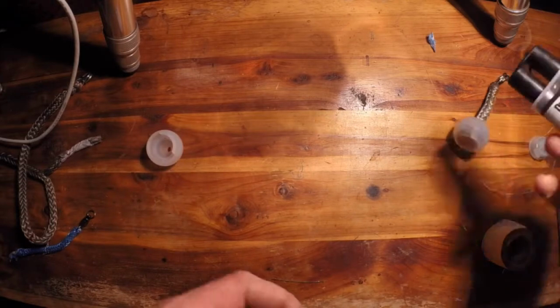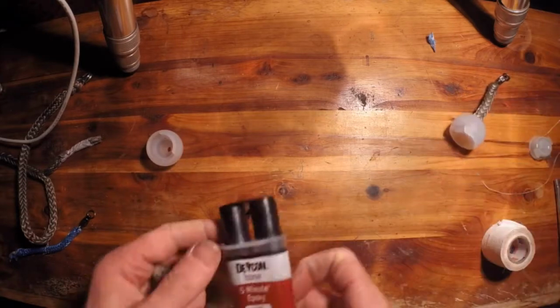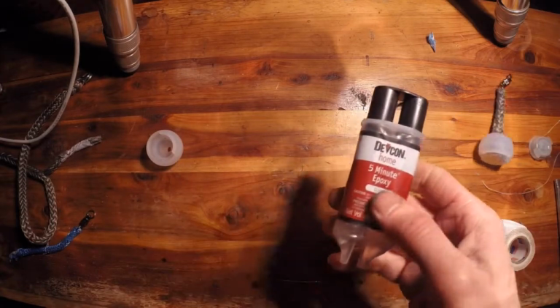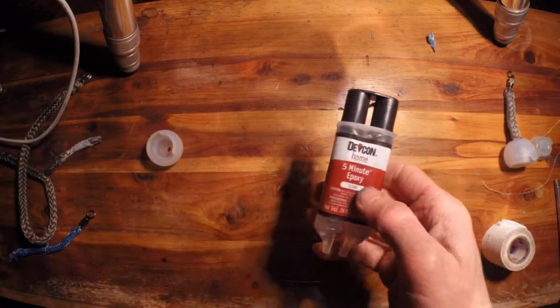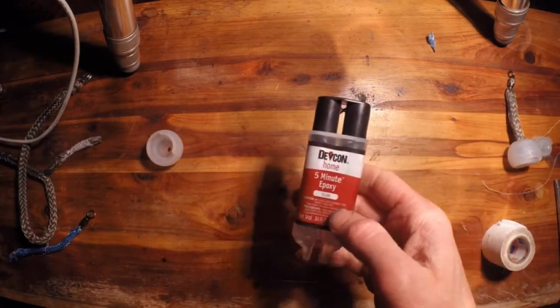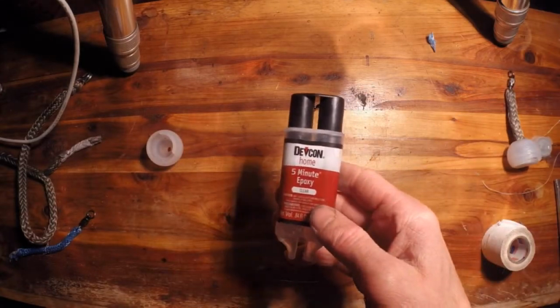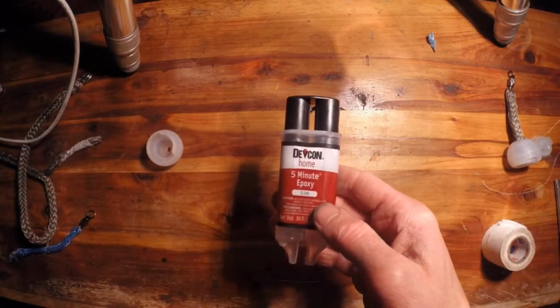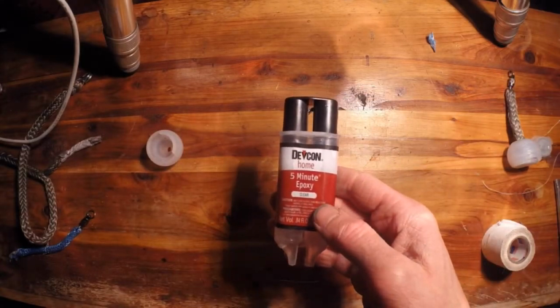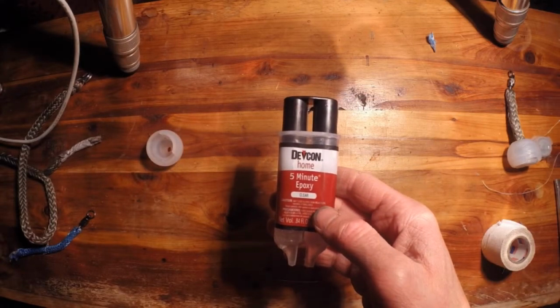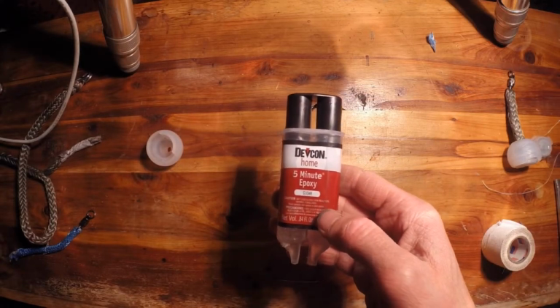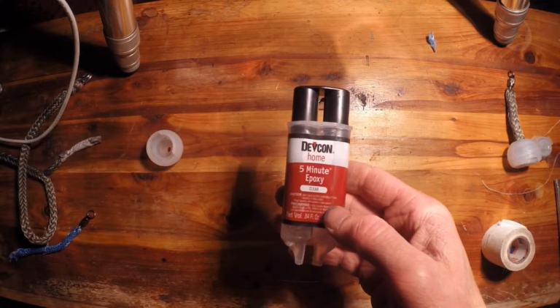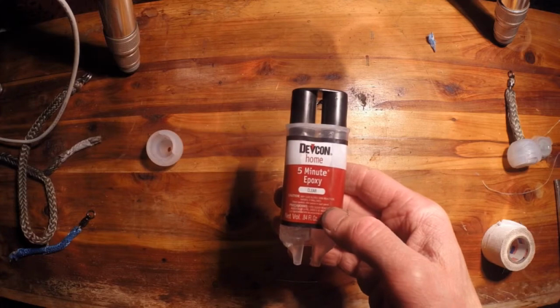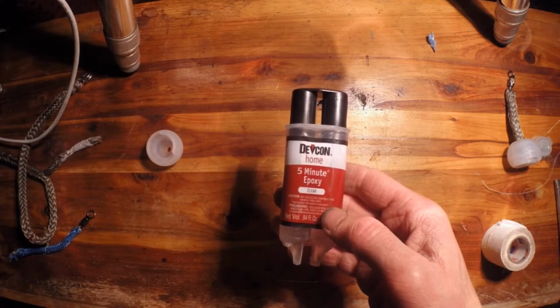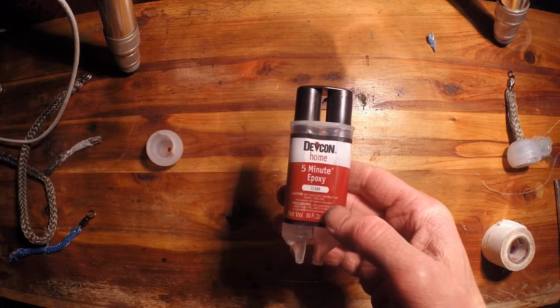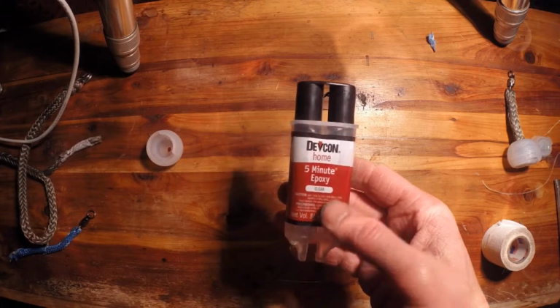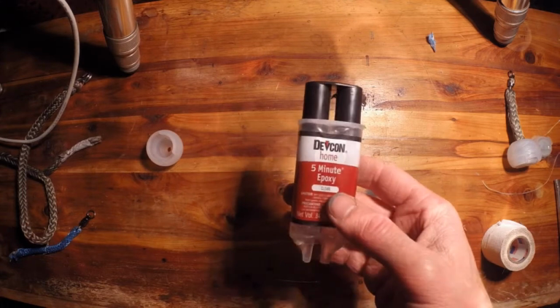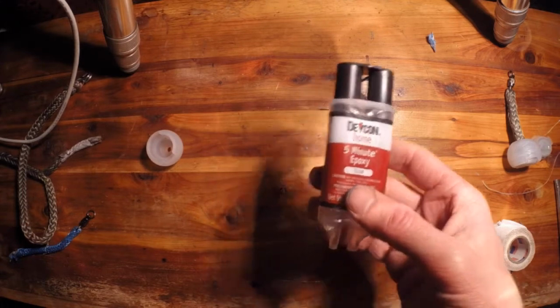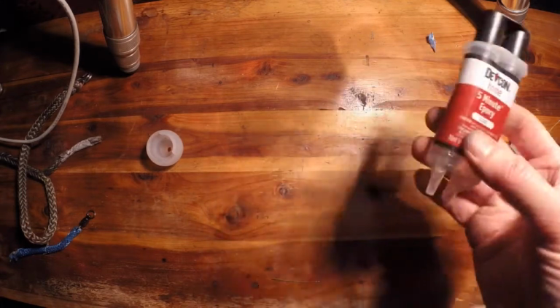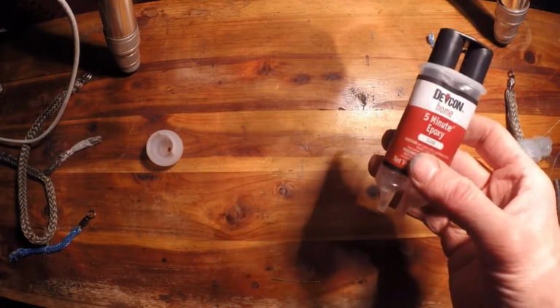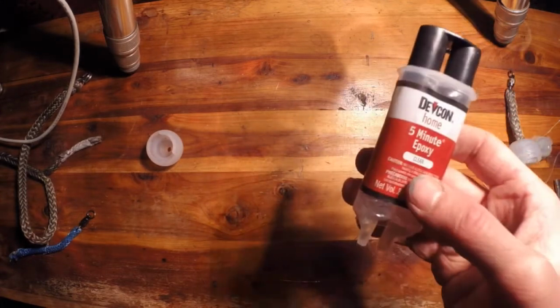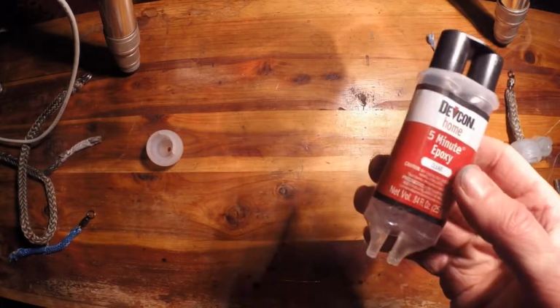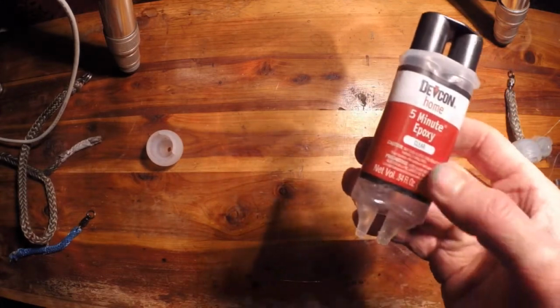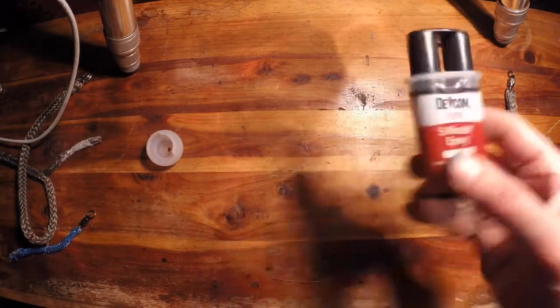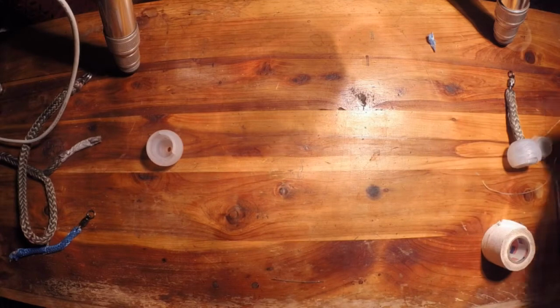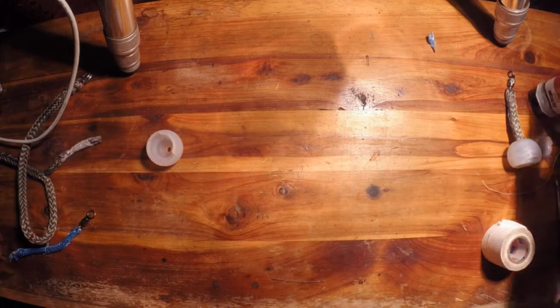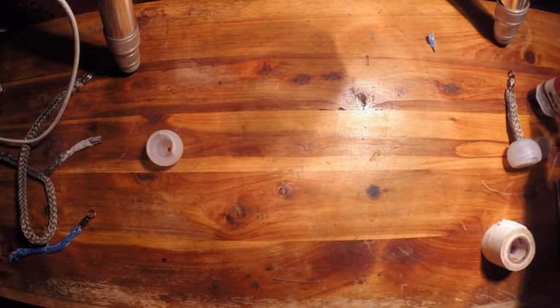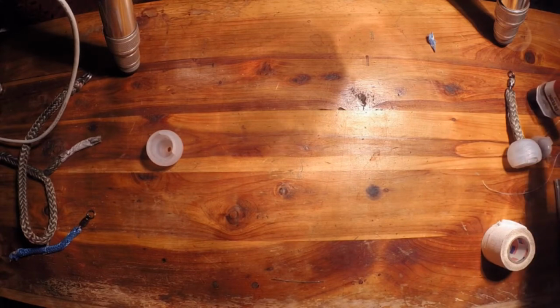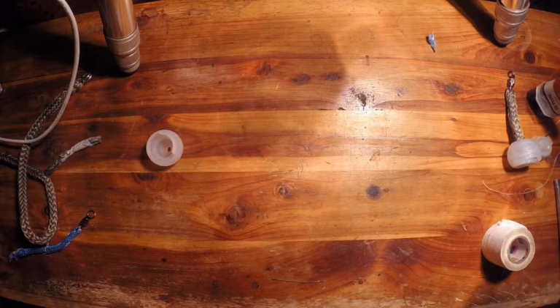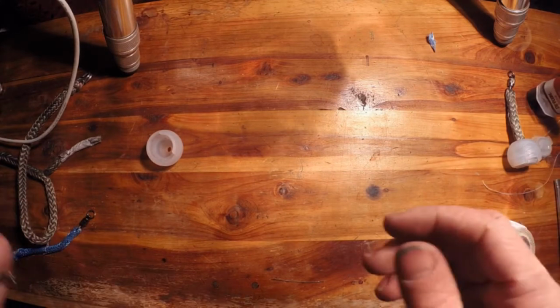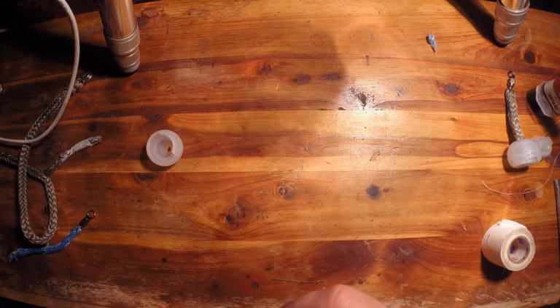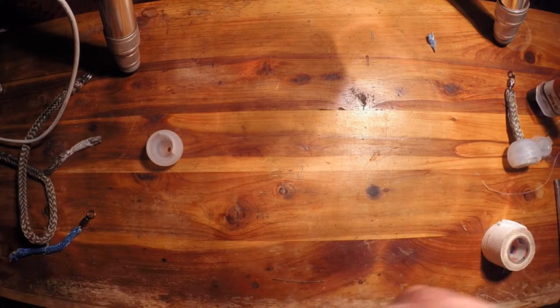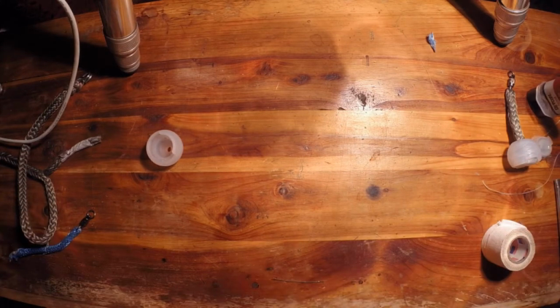What I use is something I got from Ace Hardware — it's a Devcon Home 5-Minute Epoxy. It's just a quick-setting two-part epoxy. It's kind of messy, but it's definitely worth it.